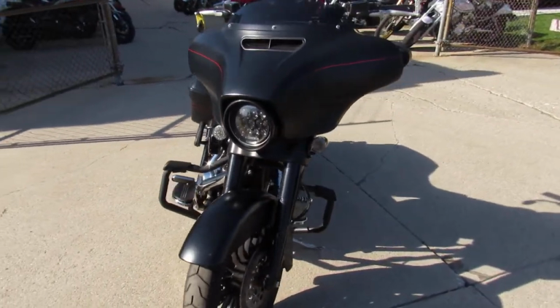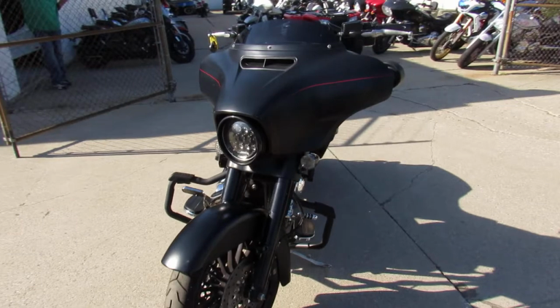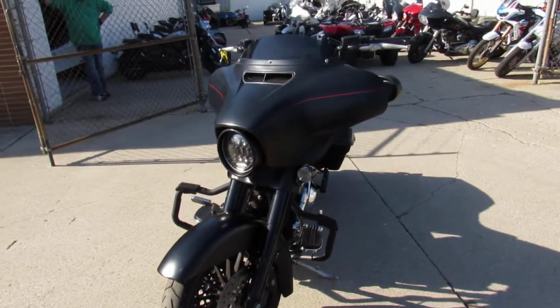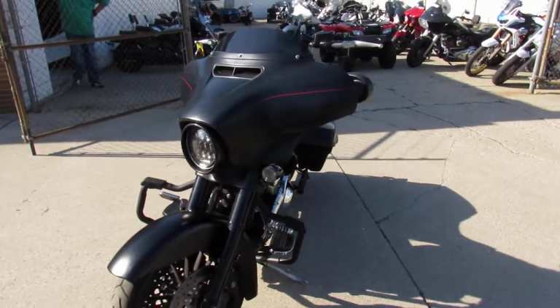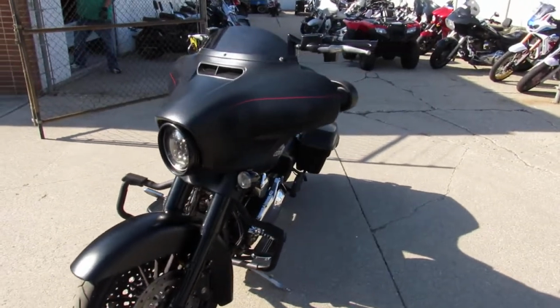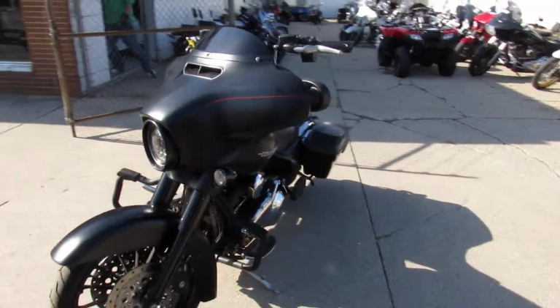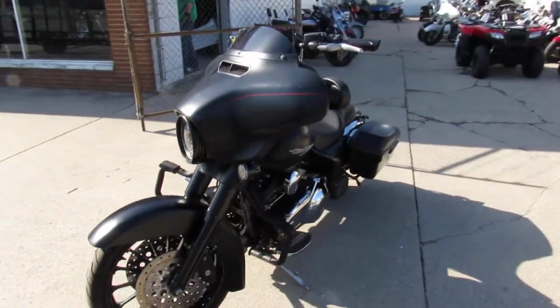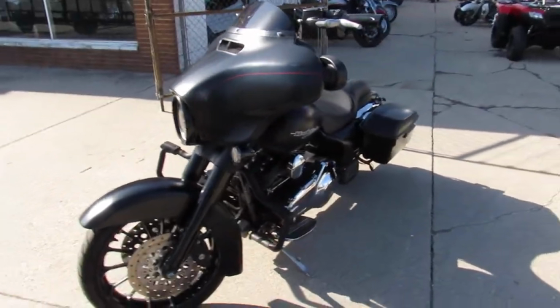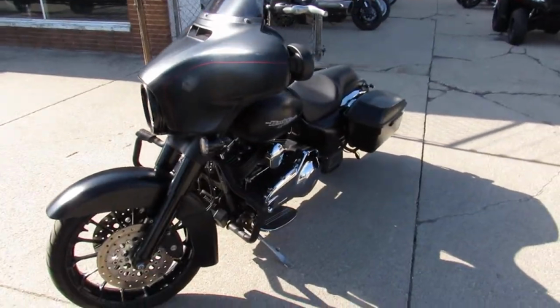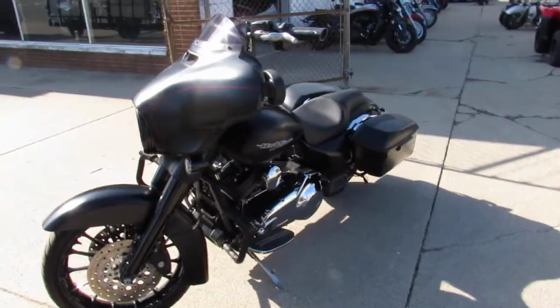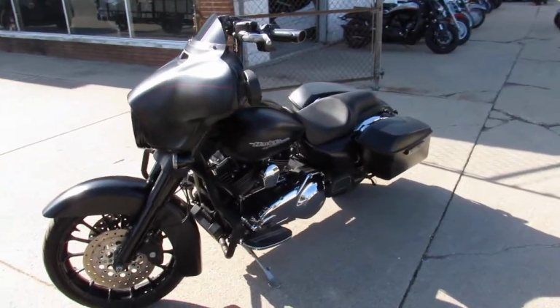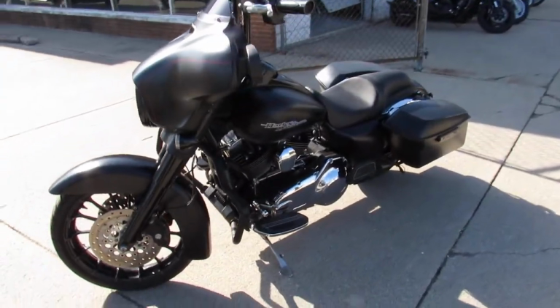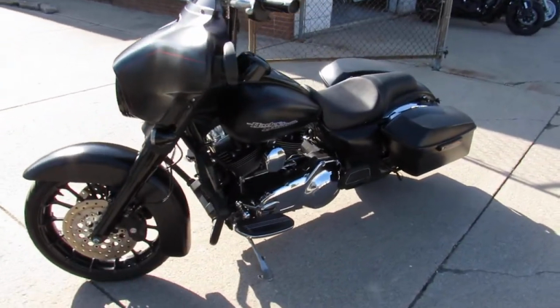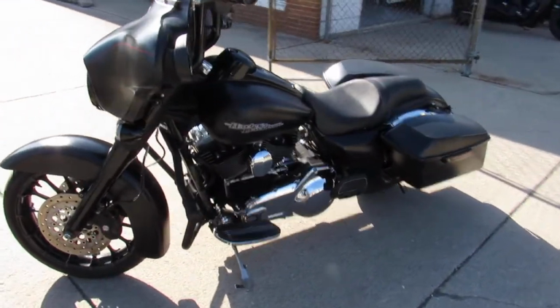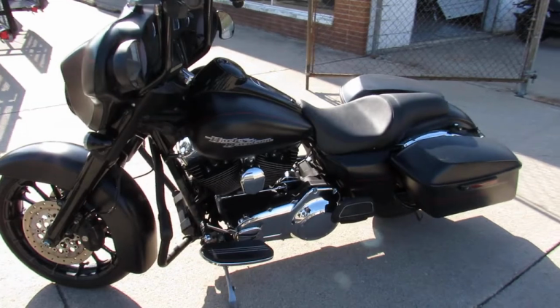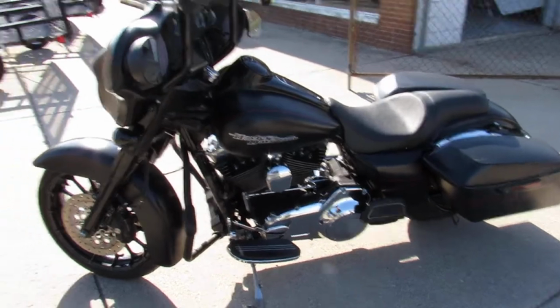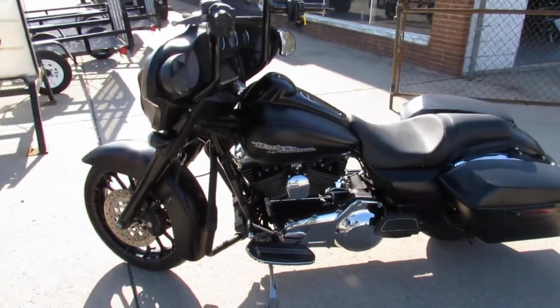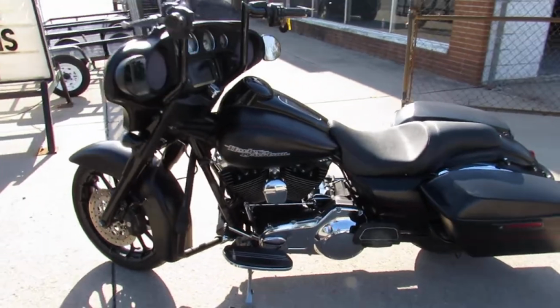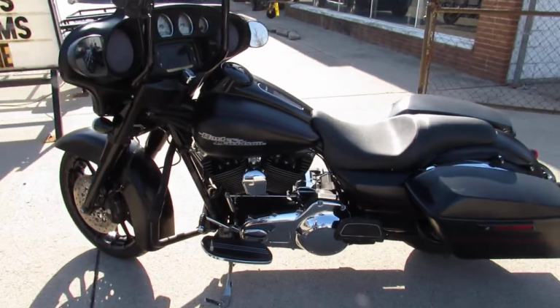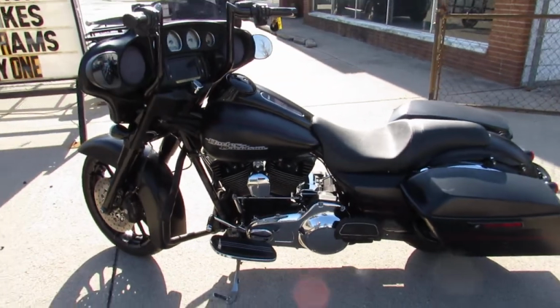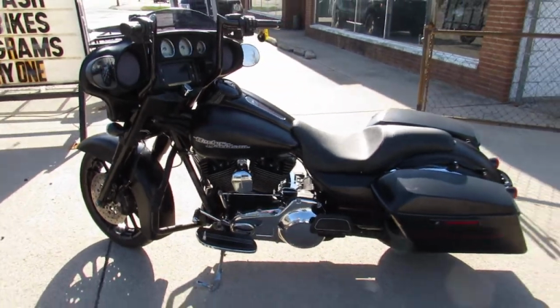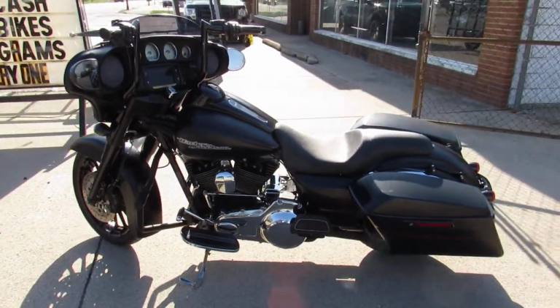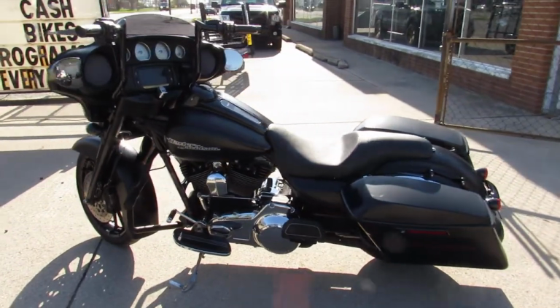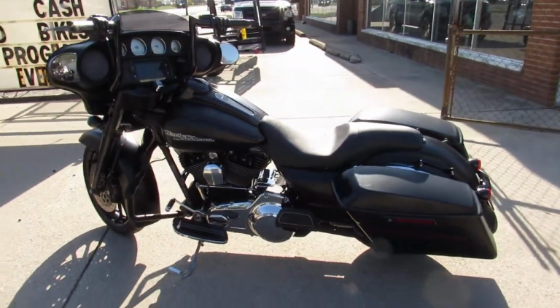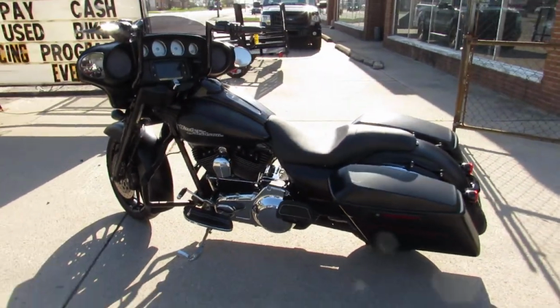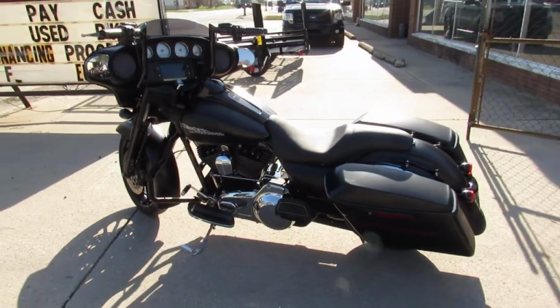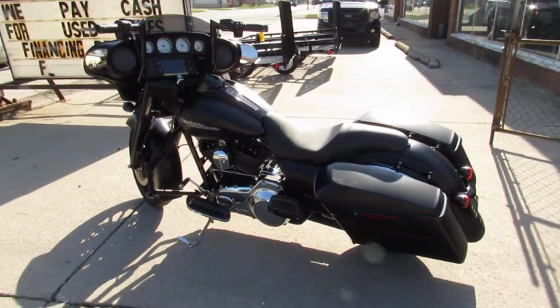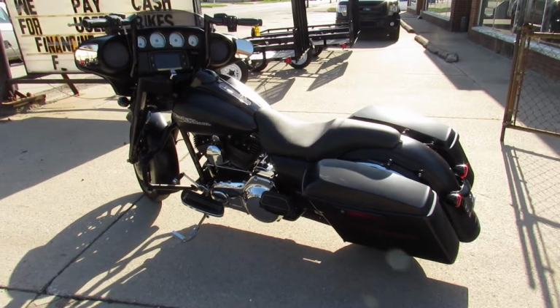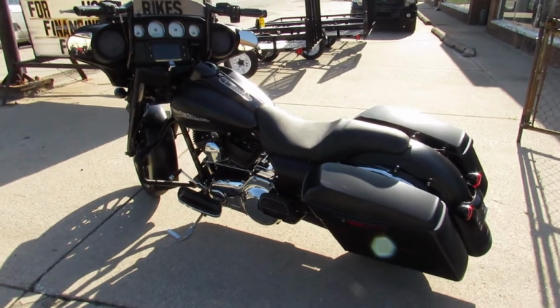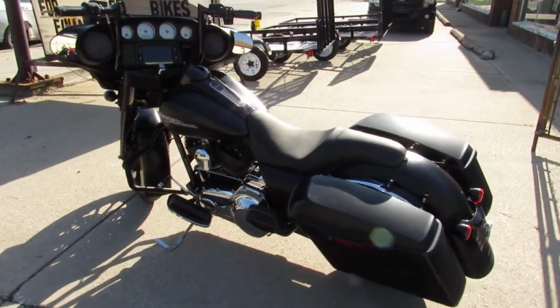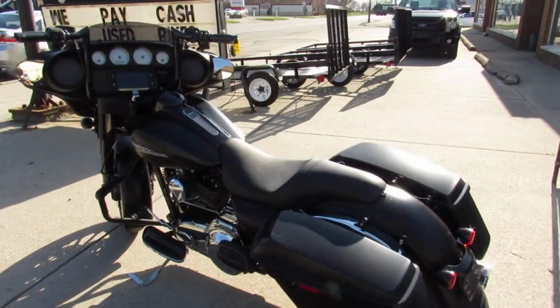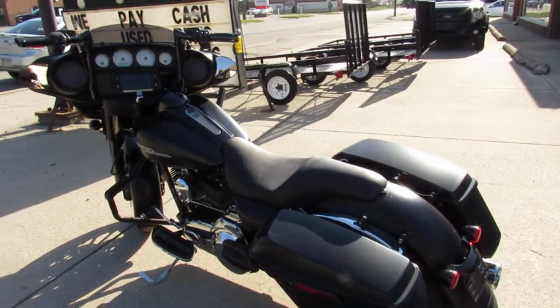This one here is a 2016 Street Glide Special for sale. Comes in the black denim paint, thousands of dollars in extras — handlebar risers, blacked out front end, black wheels, Screaming Eagle intake, fancy Heinz exhaust and more.